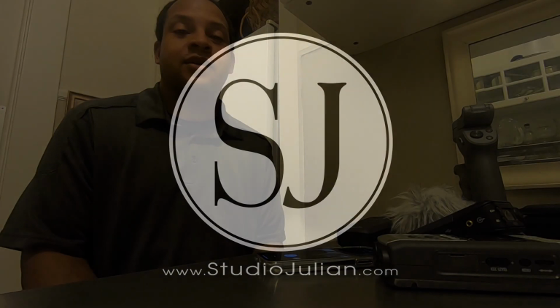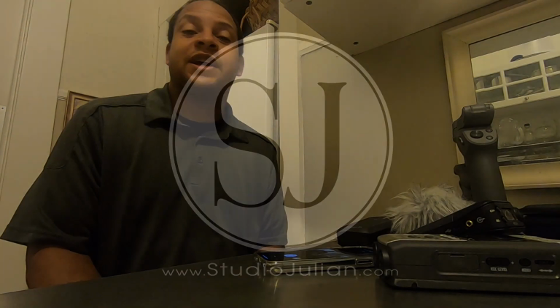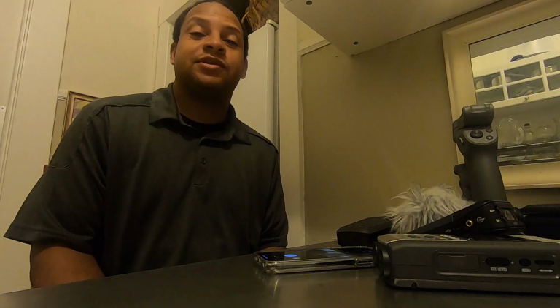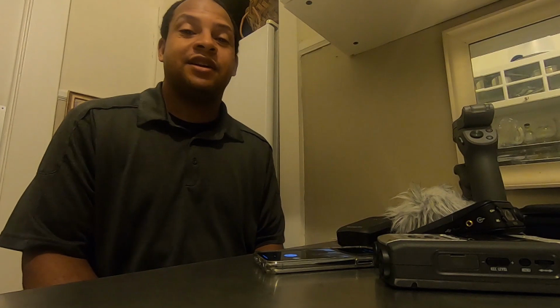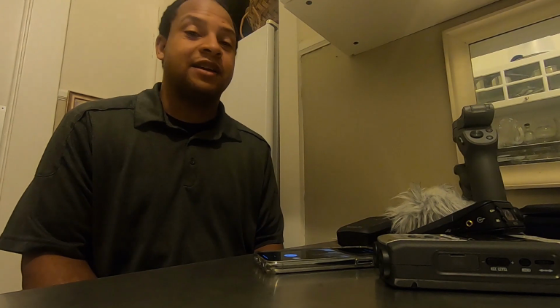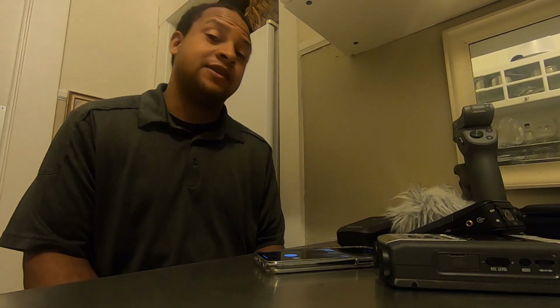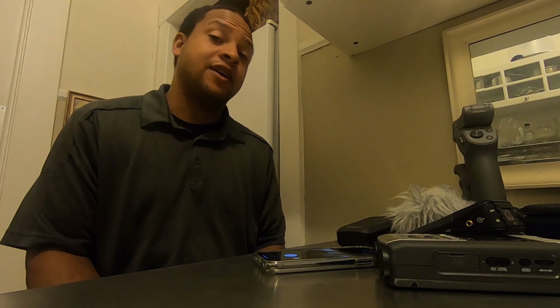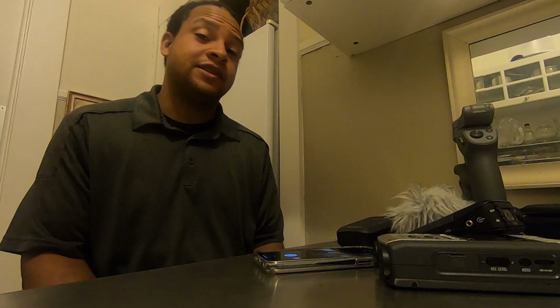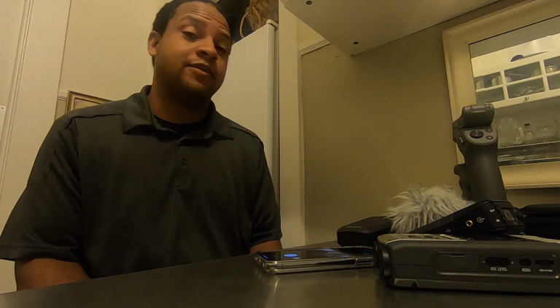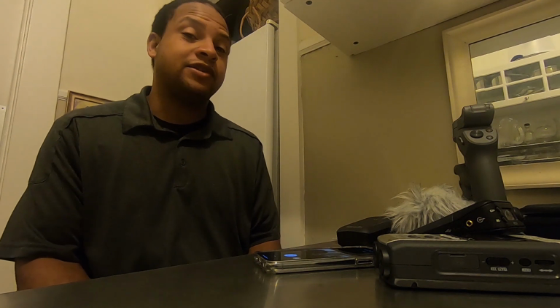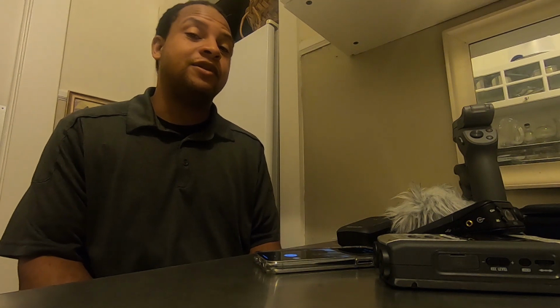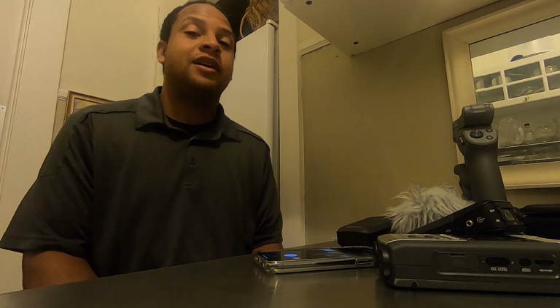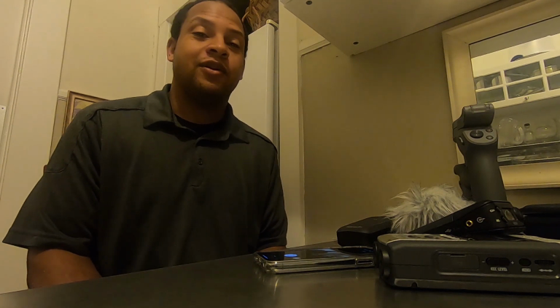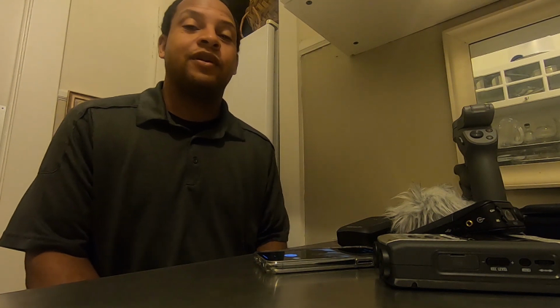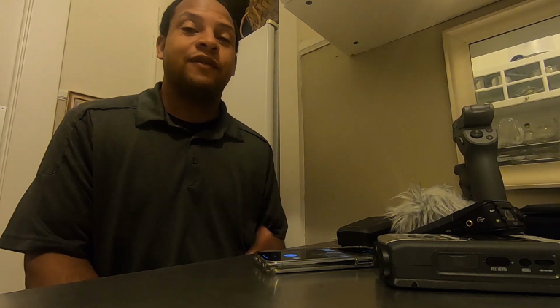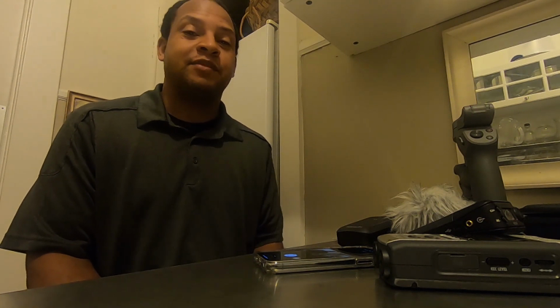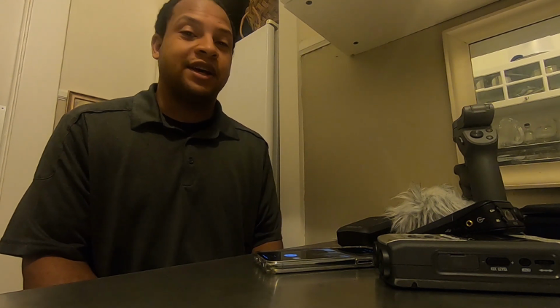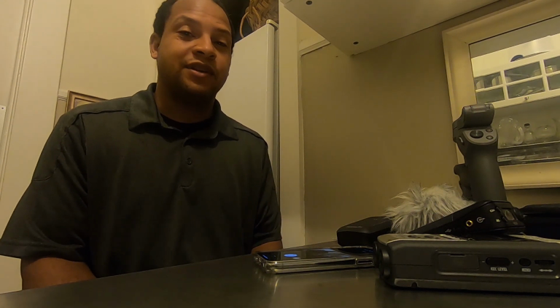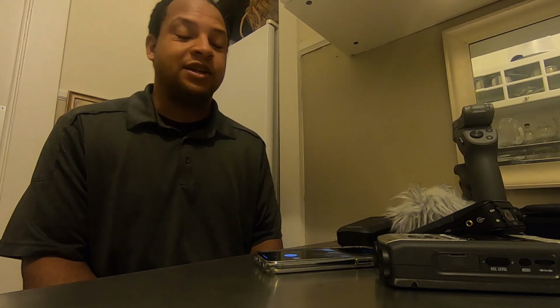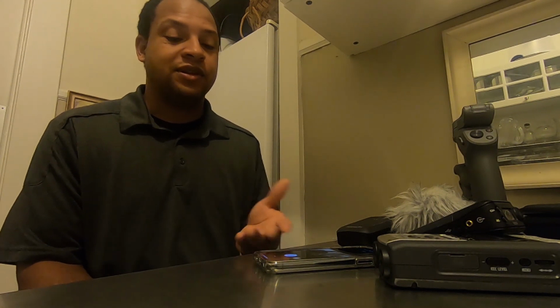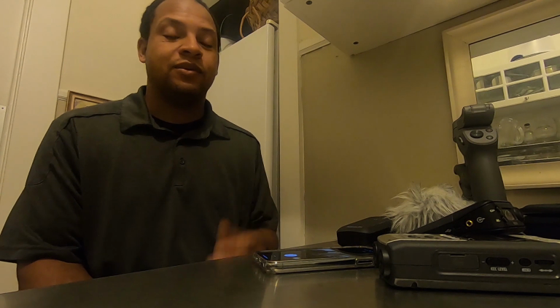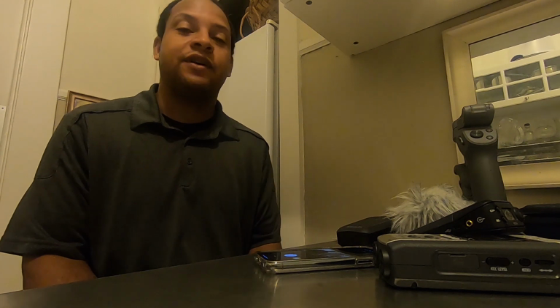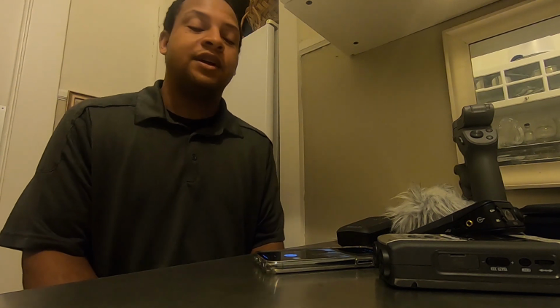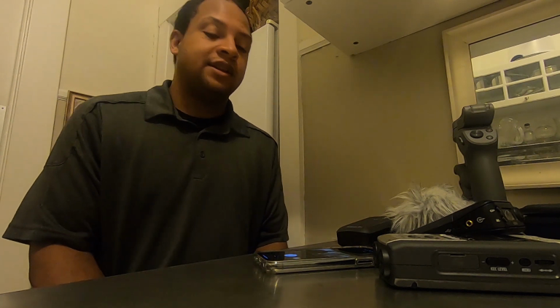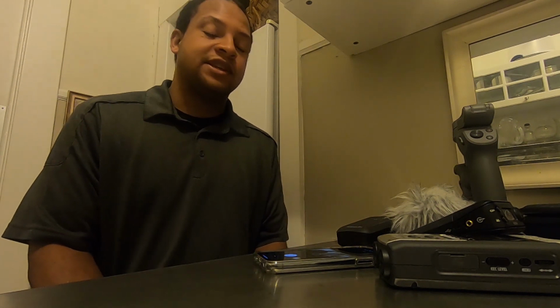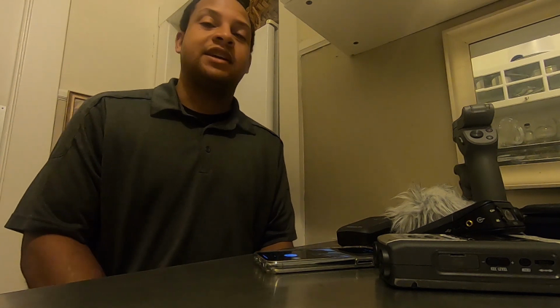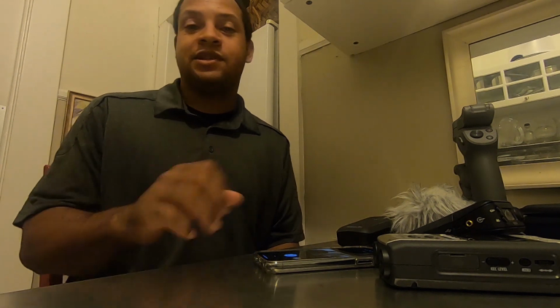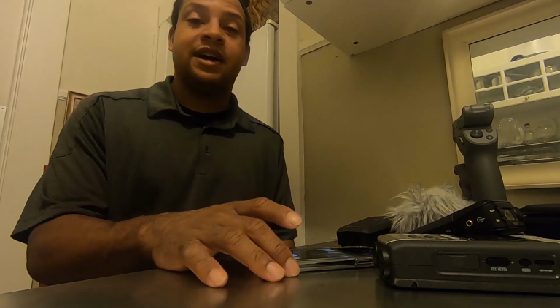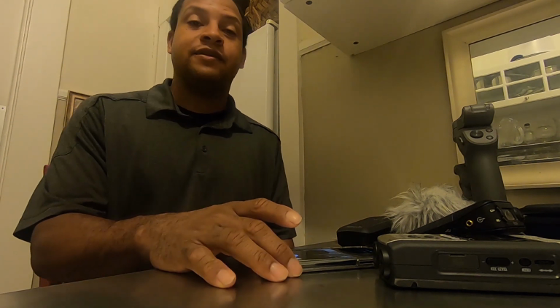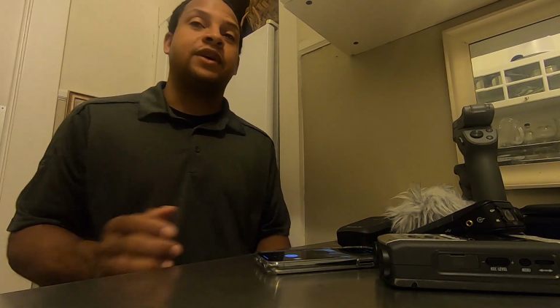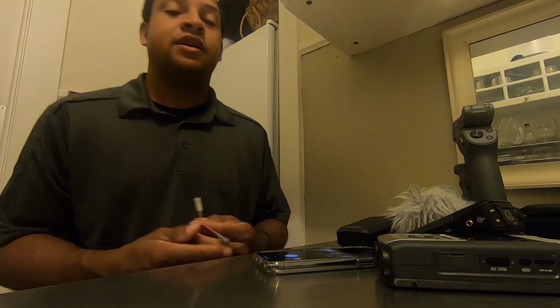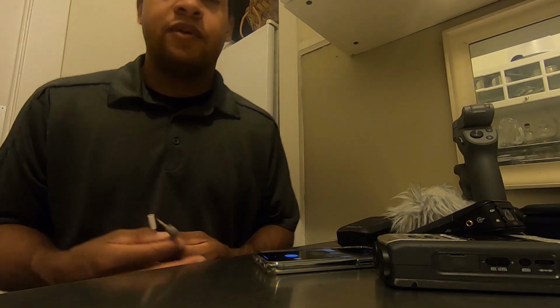What's up guys, Julian here. Today I'm going to be talking about how to capture professional audio for your Facebook Live stream that you do with your phone. In this particular case, I'm using an iPhone.